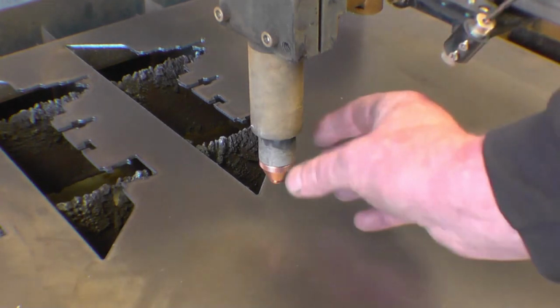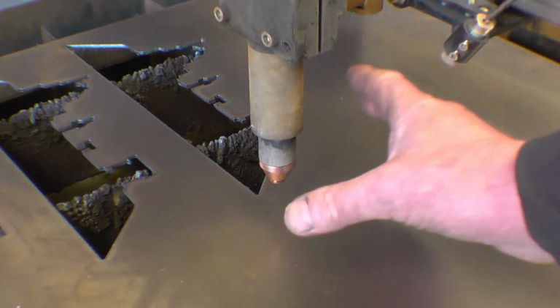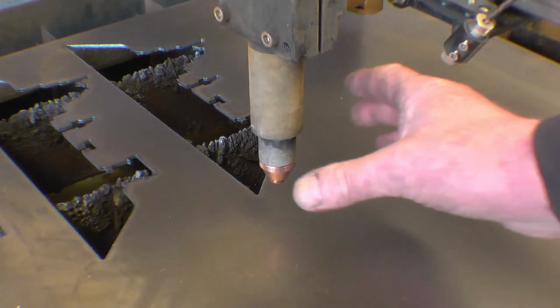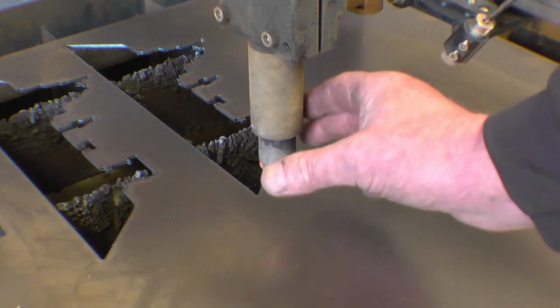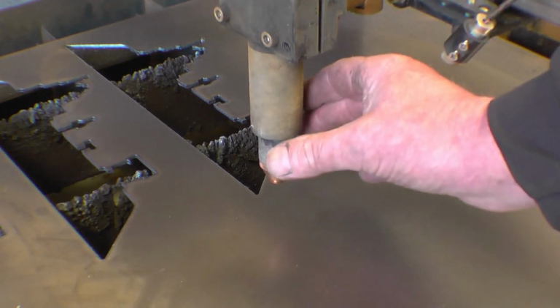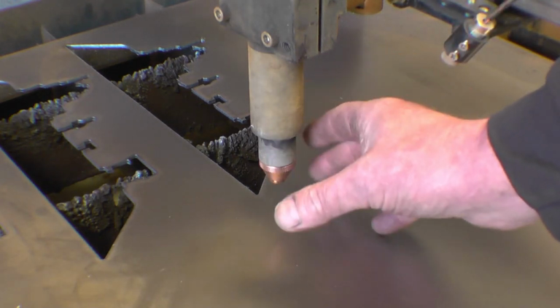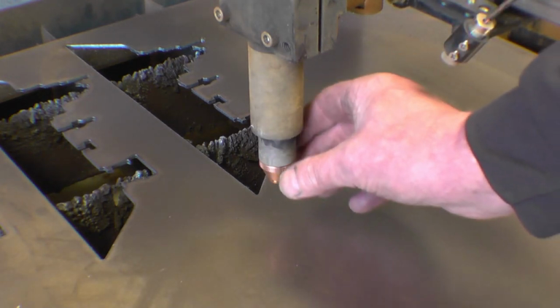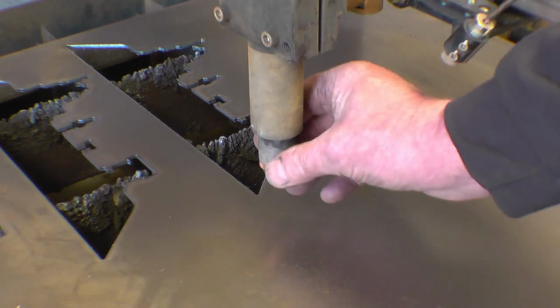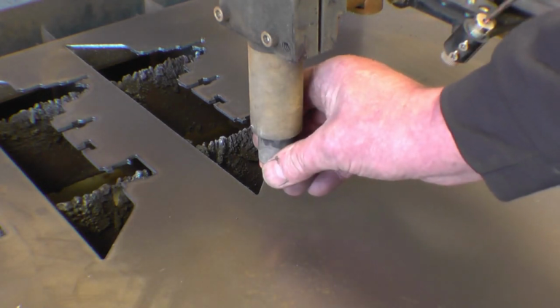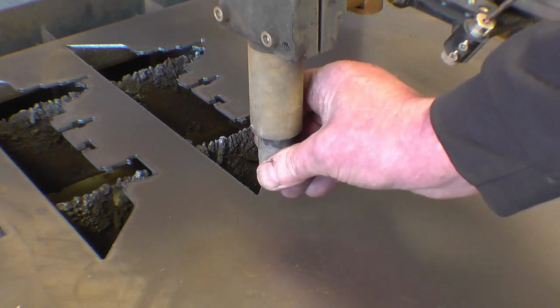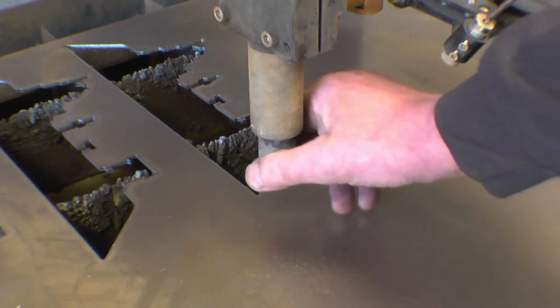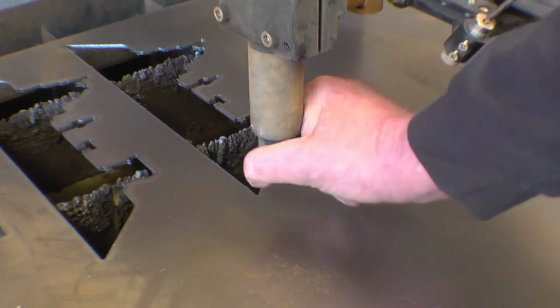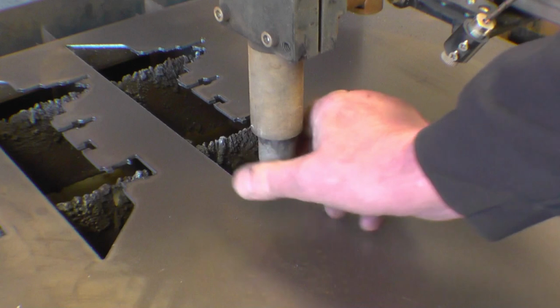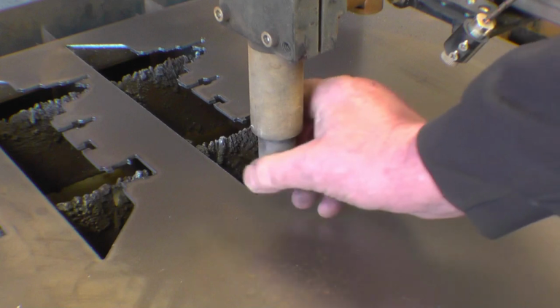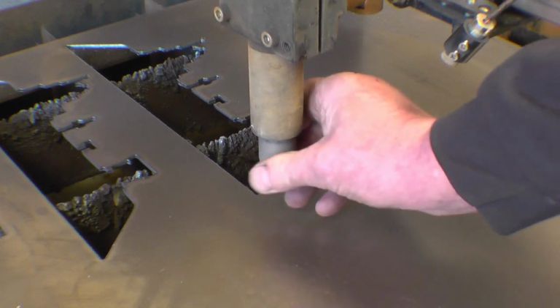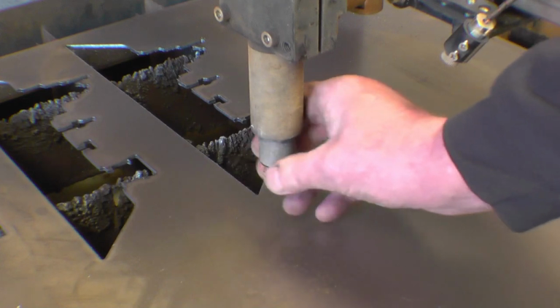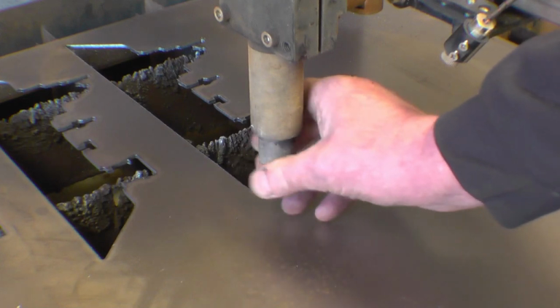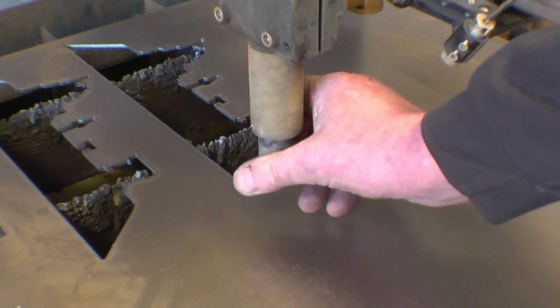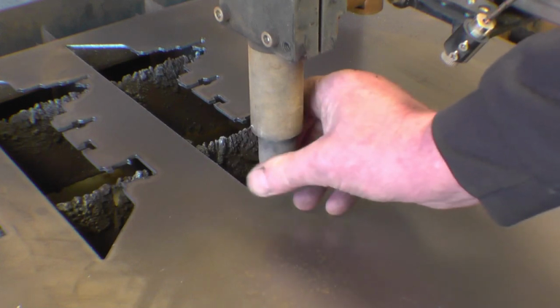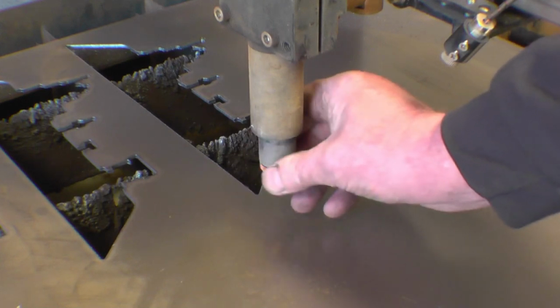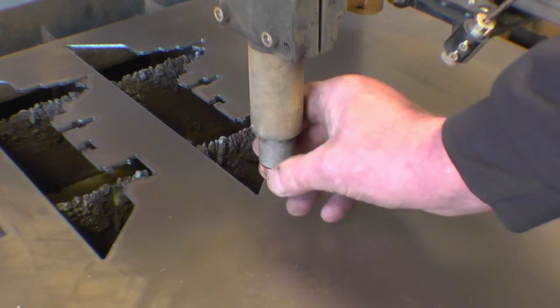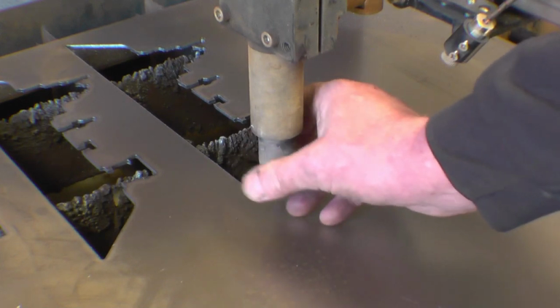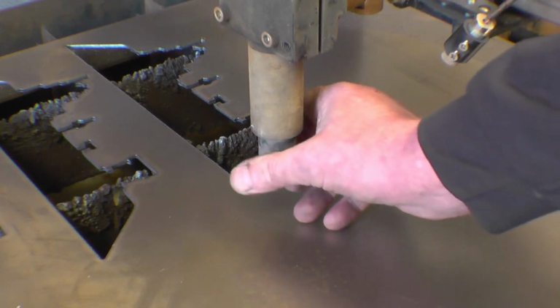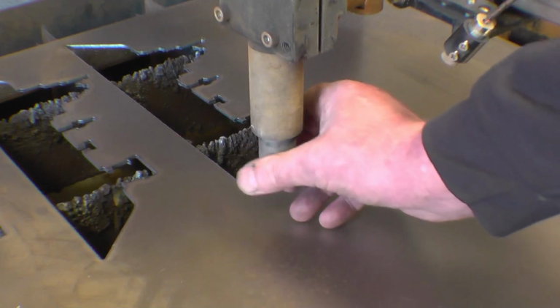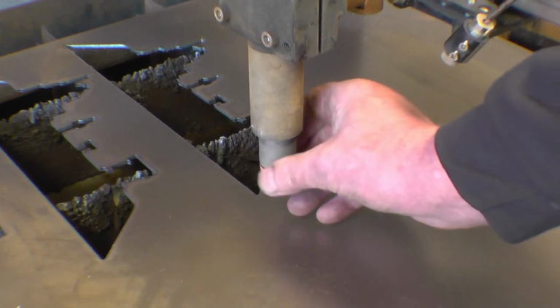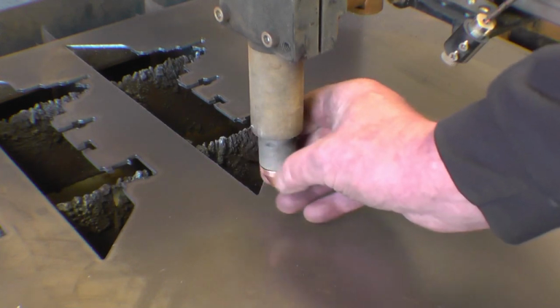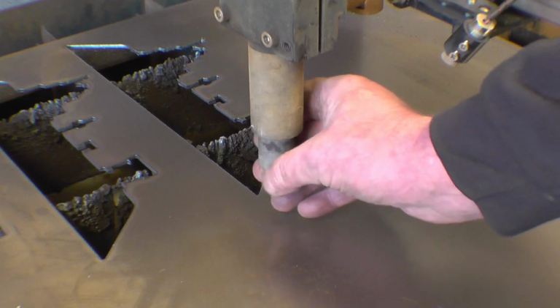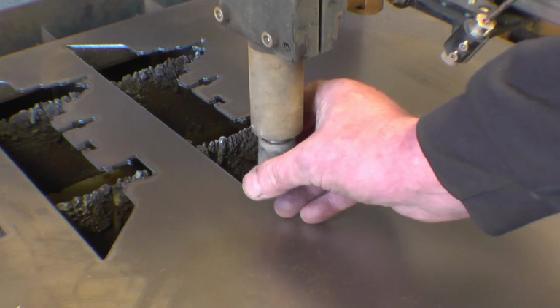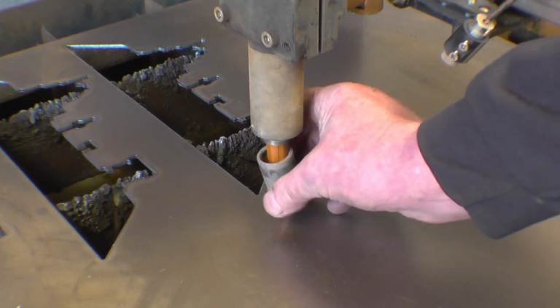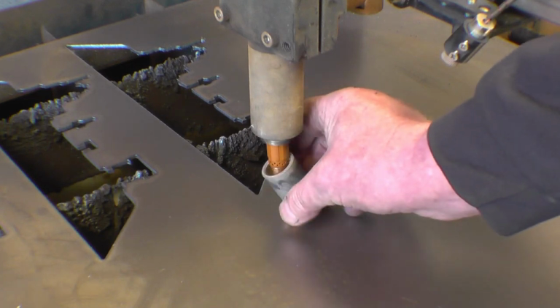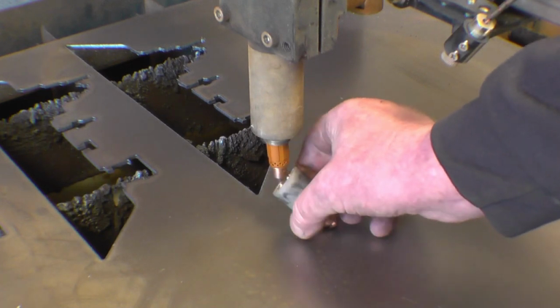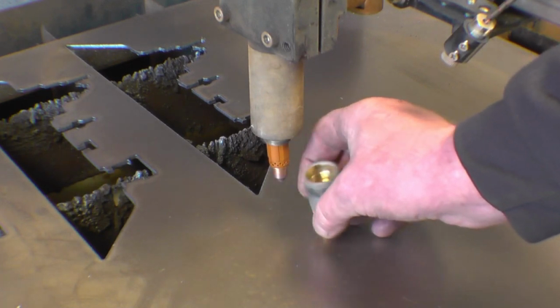One little word about safety: you never go anywhere near the plasma torch when the machine is turned on. In fact, it wouldn't be a bad idea to unplug it from the wall.